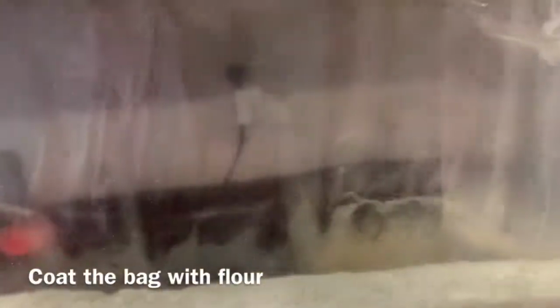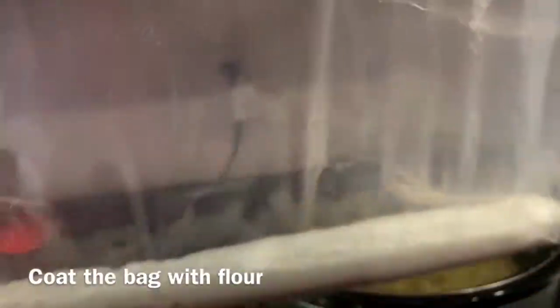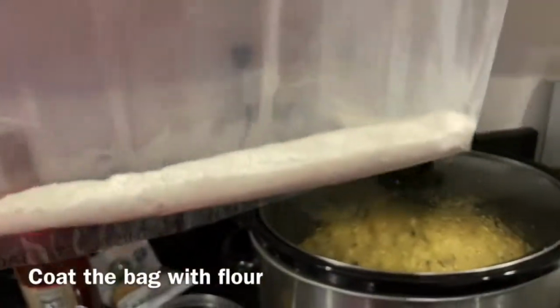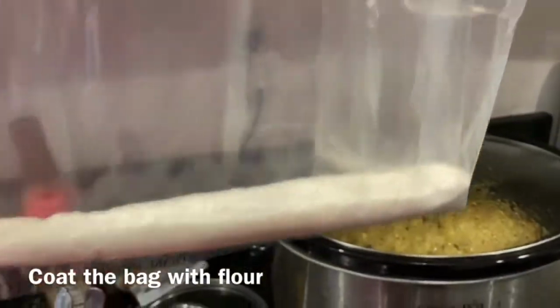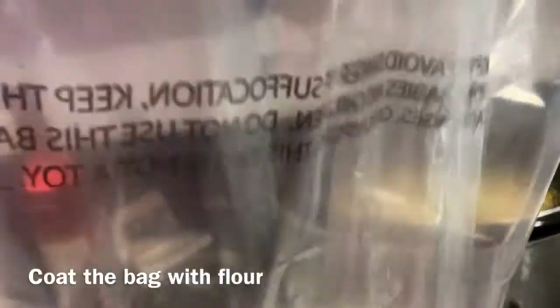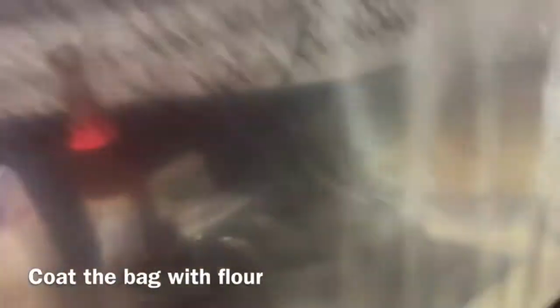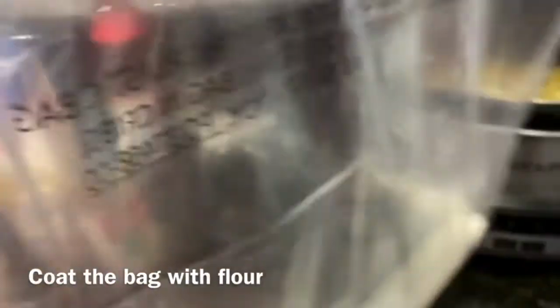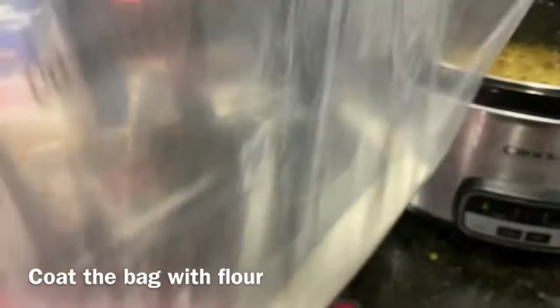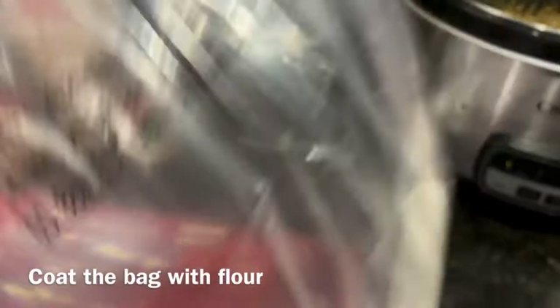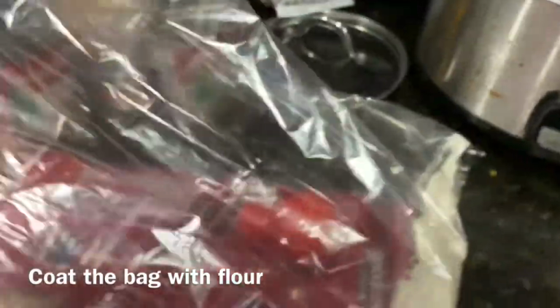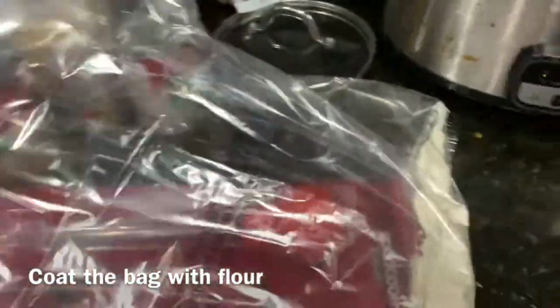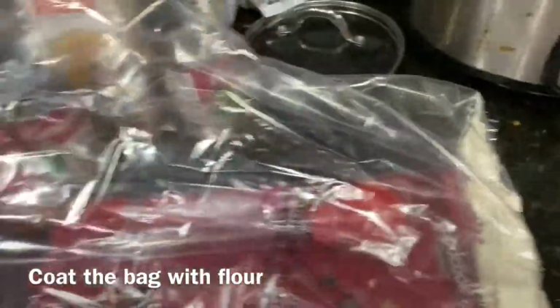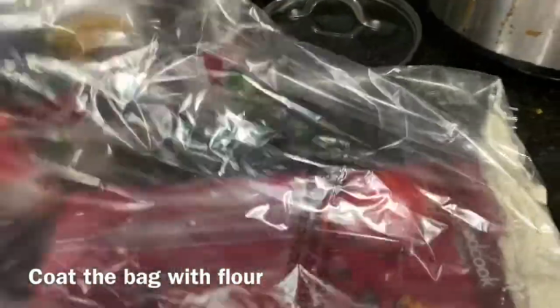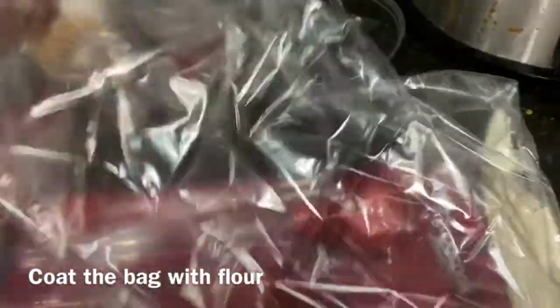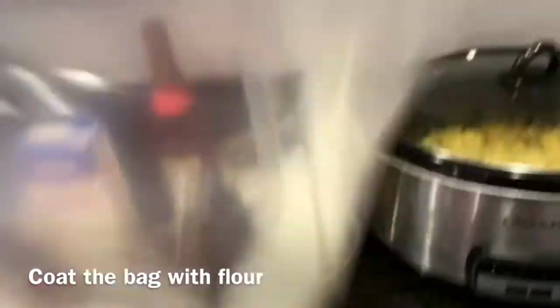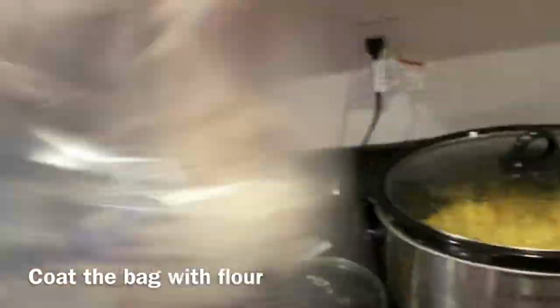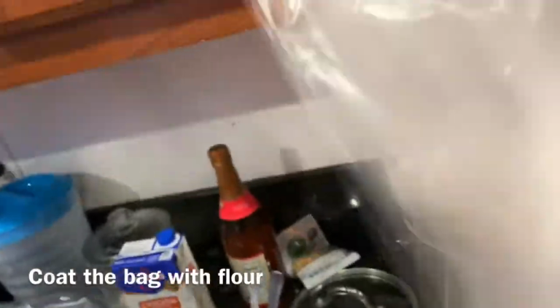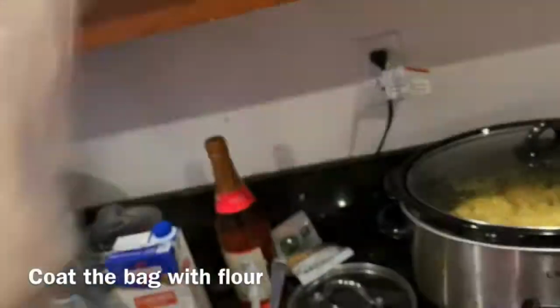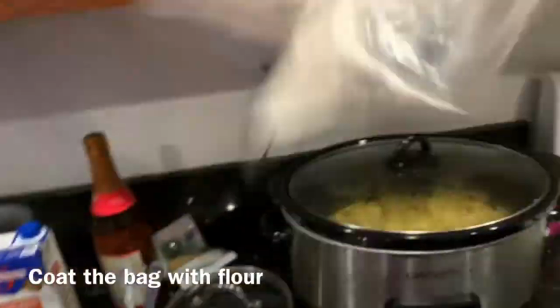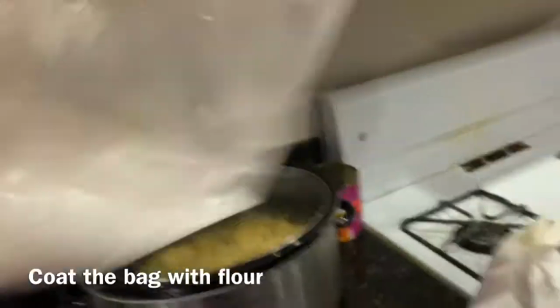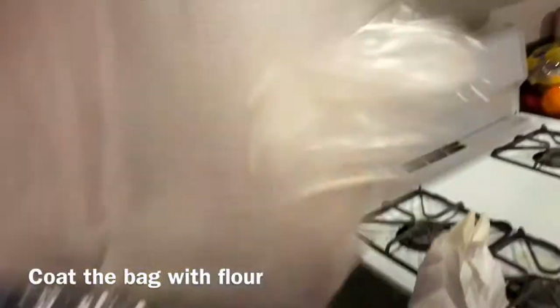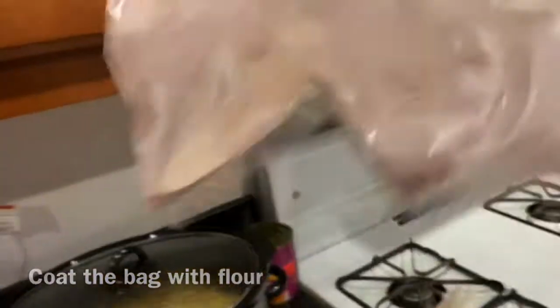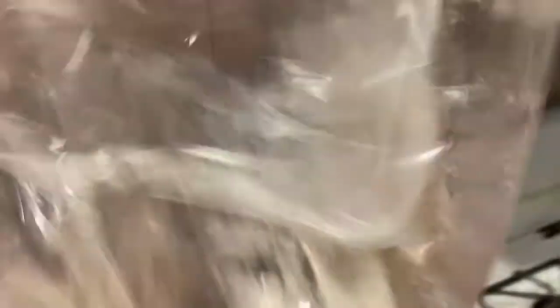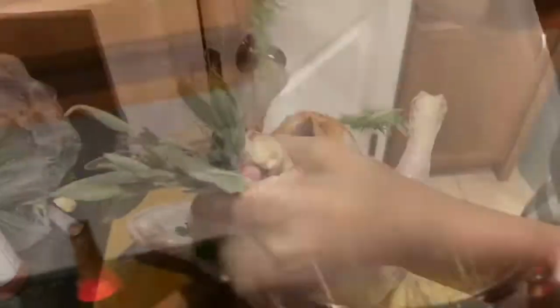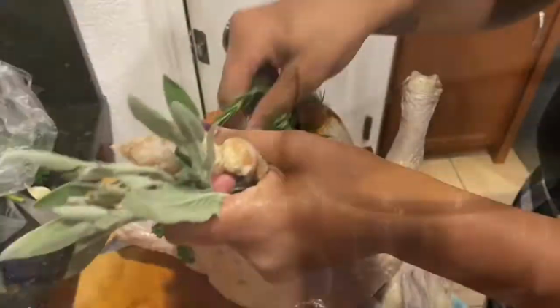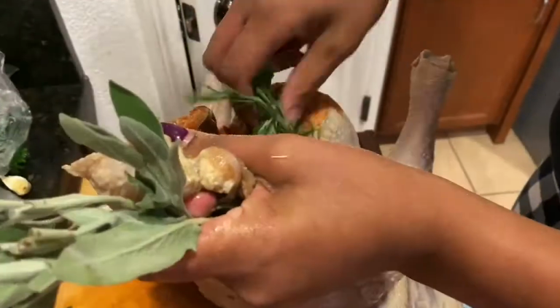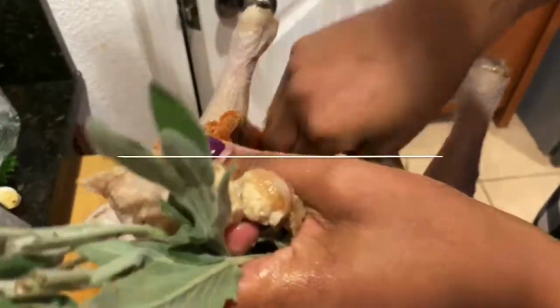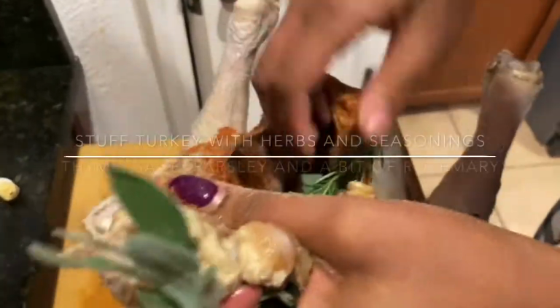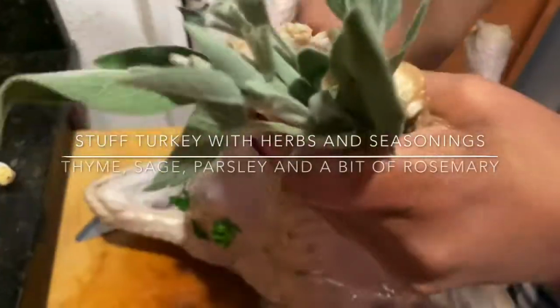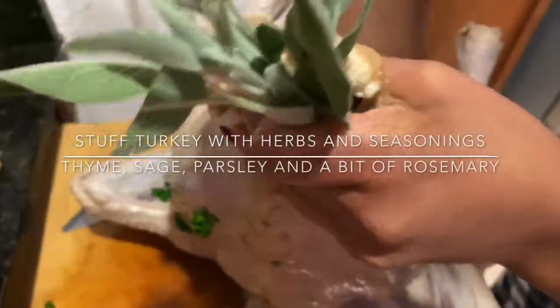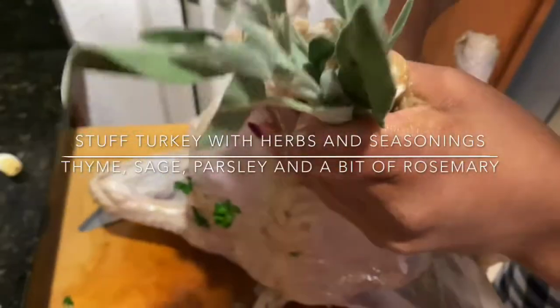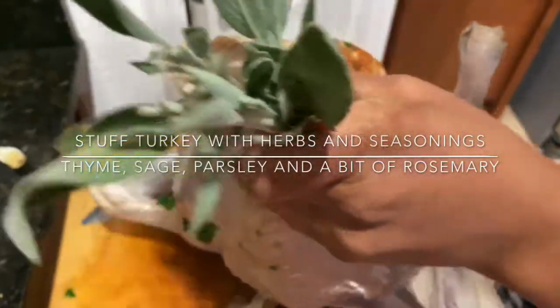What we're gonna do right now is coat the bag. You just gotta move it around in there. Leave it in there. Put some rosemary.